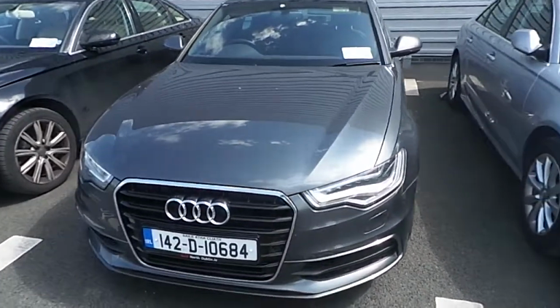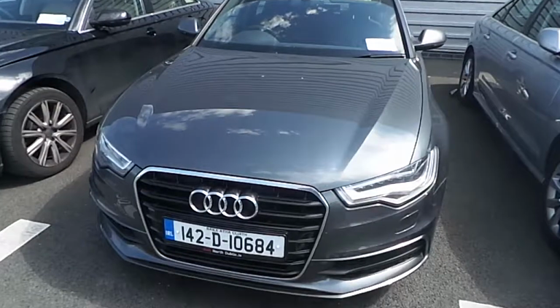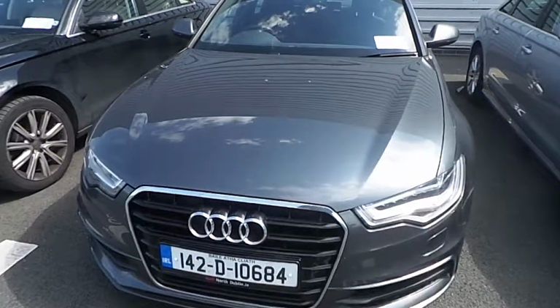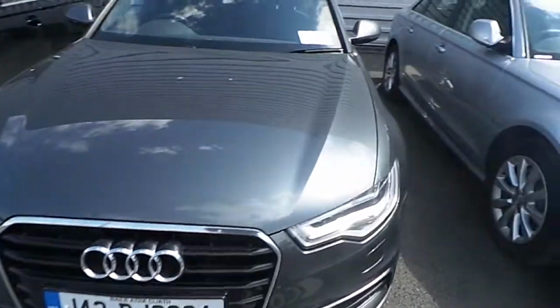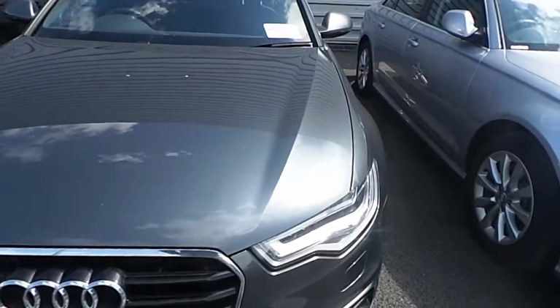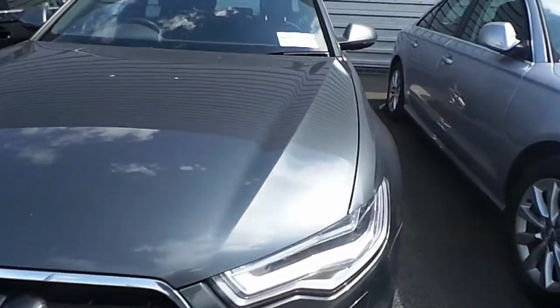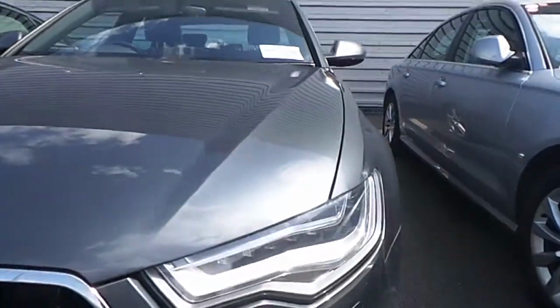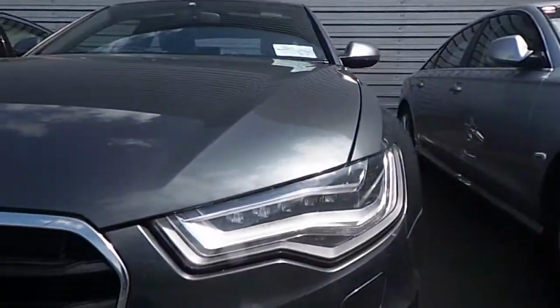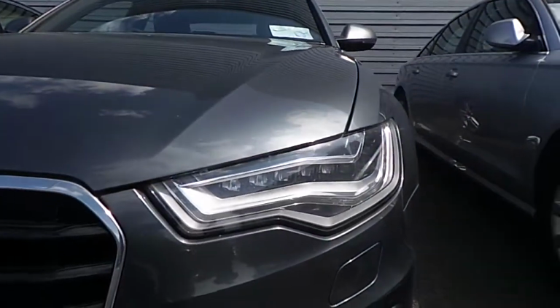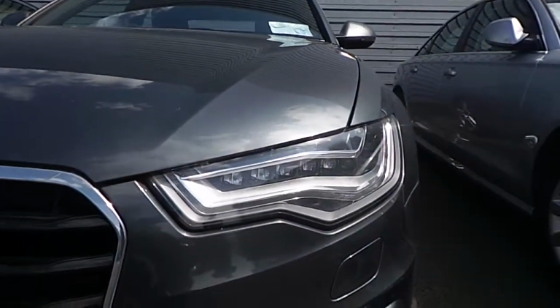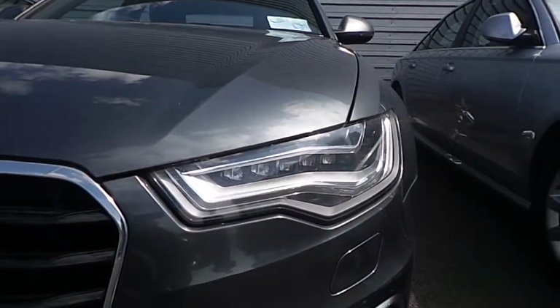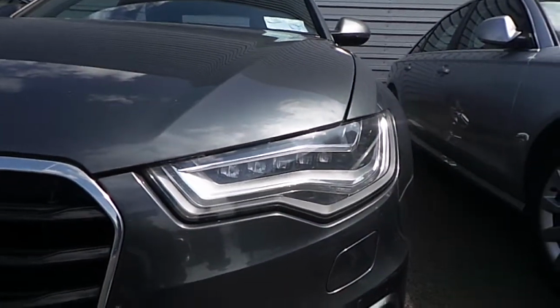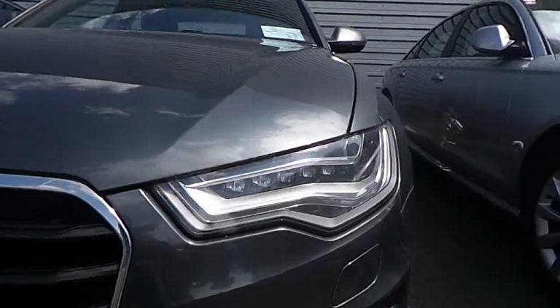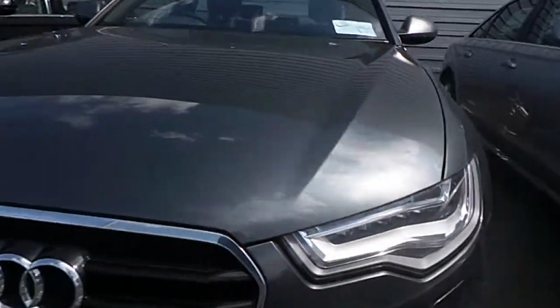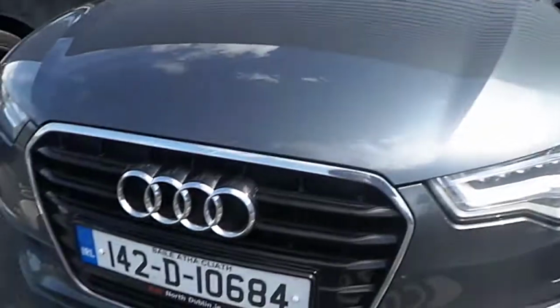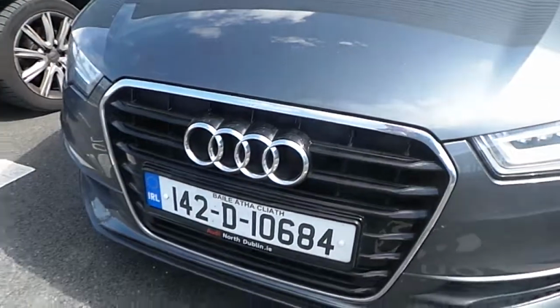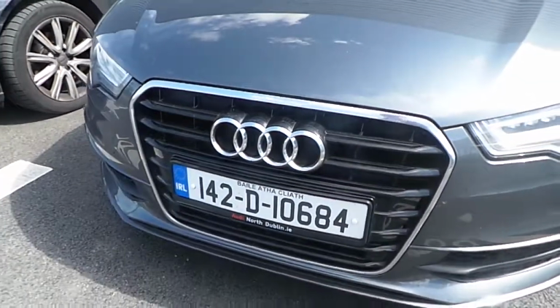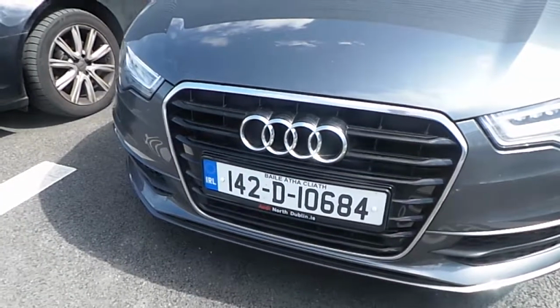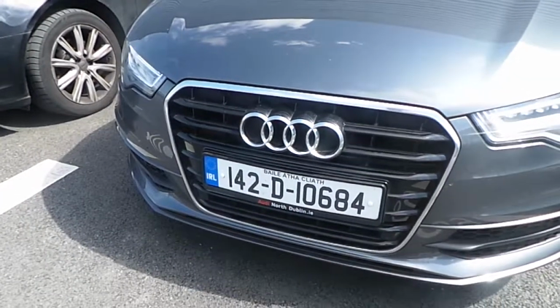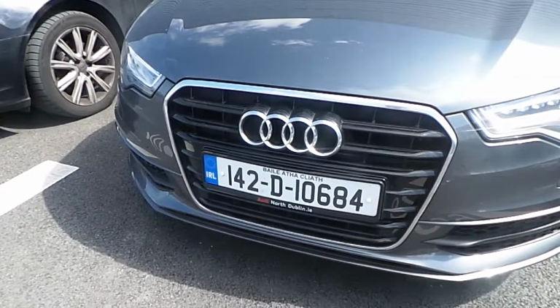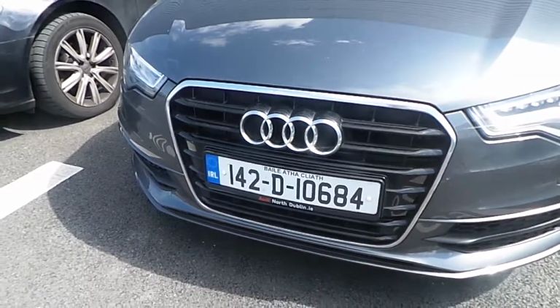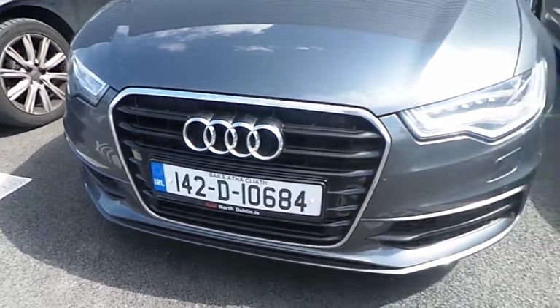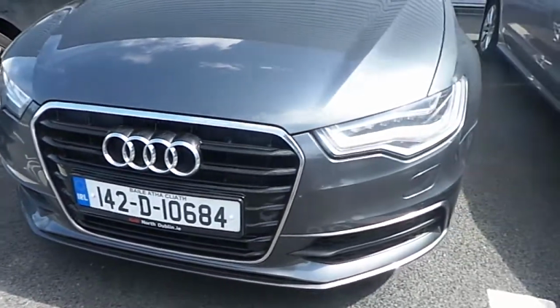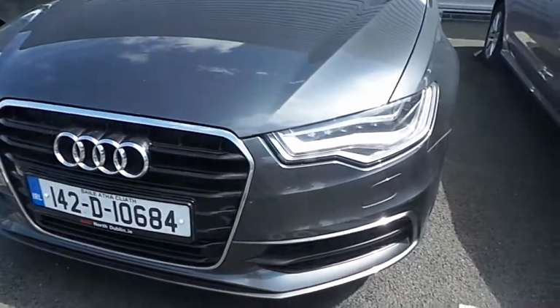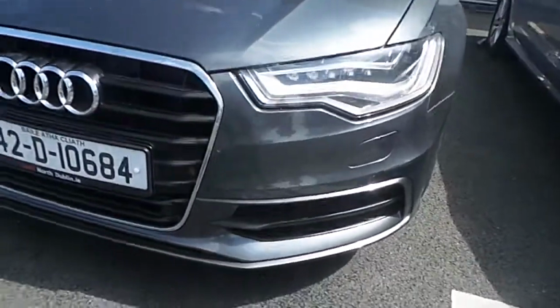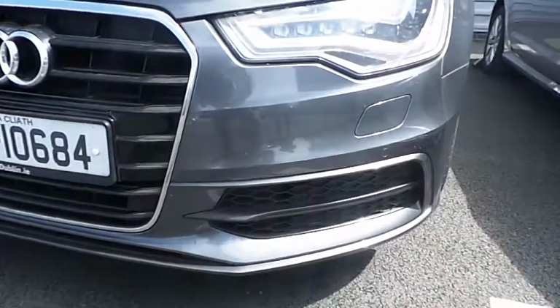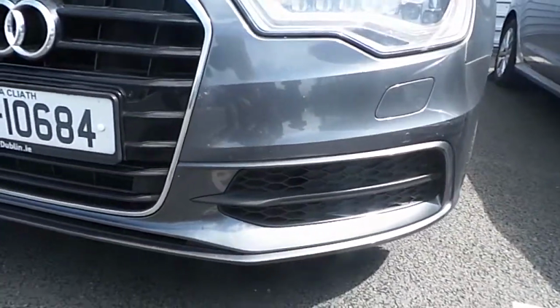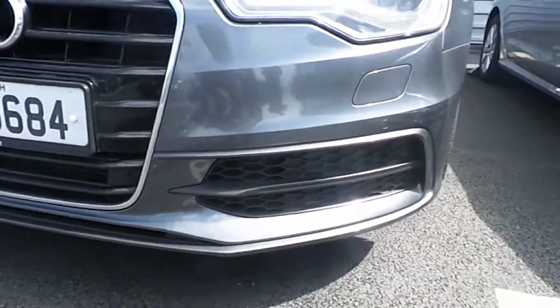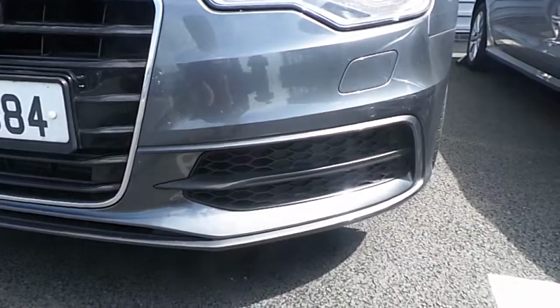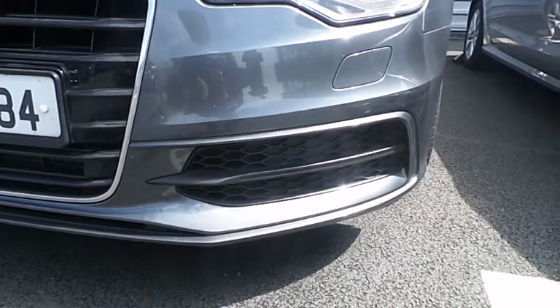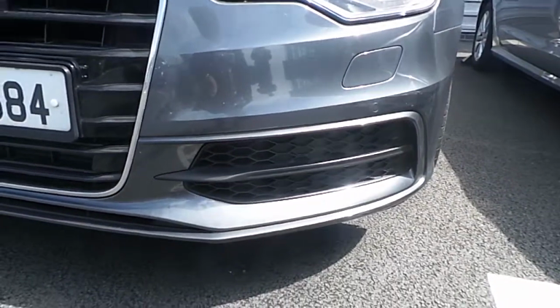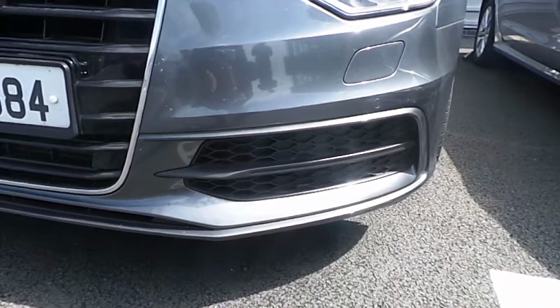Some of the key features on this vehicle include LED headlights with daytime running lights, your Audi signature single front frame grille wrapped in chrome, and exclusive to the S line range, your front and rear sport bumpers with a honeycomb mesh finish.